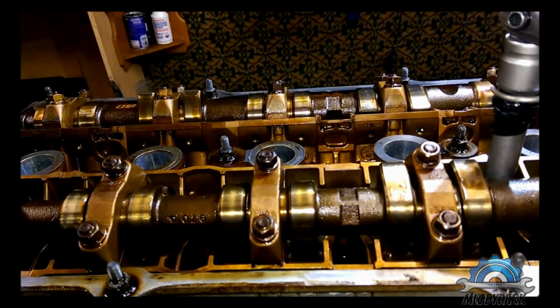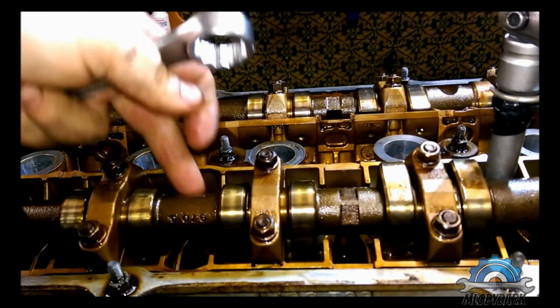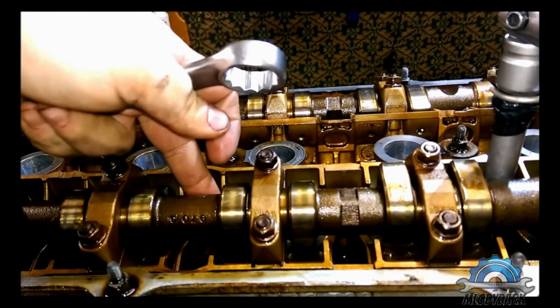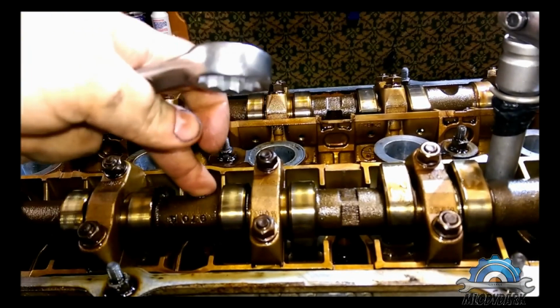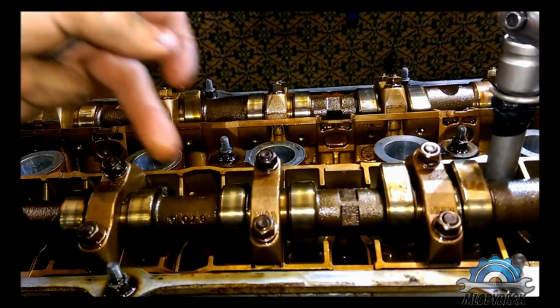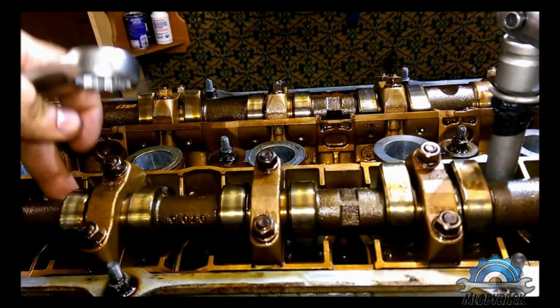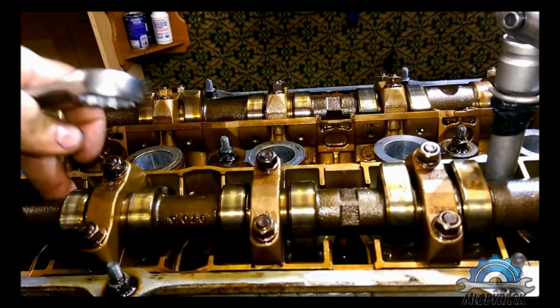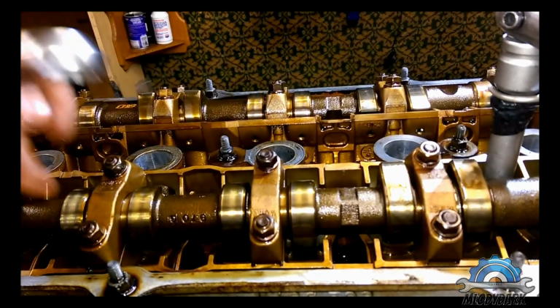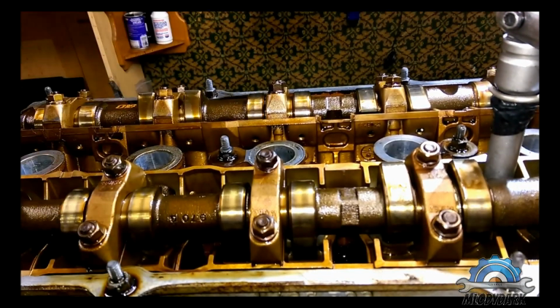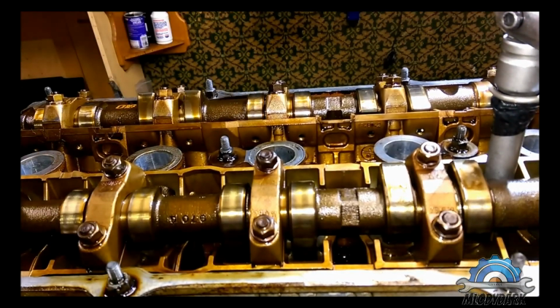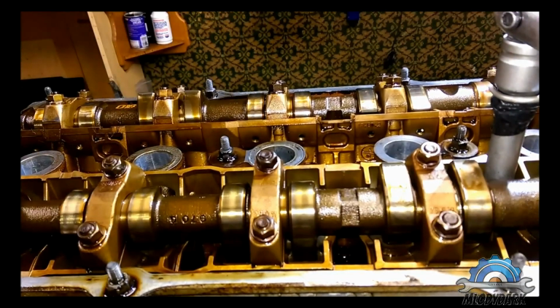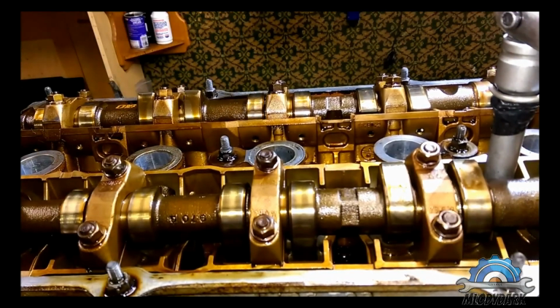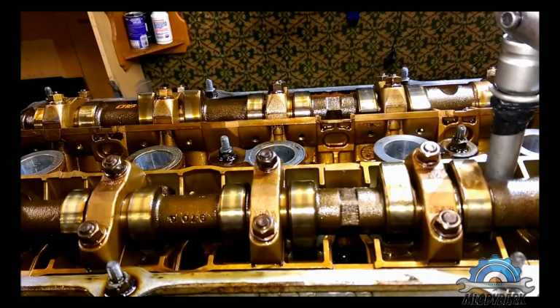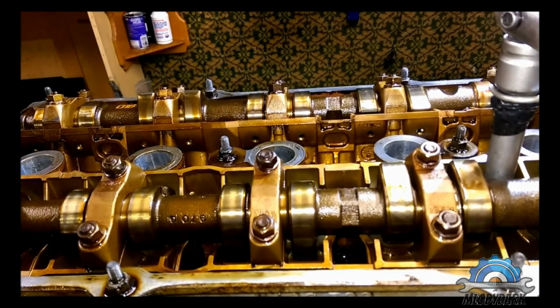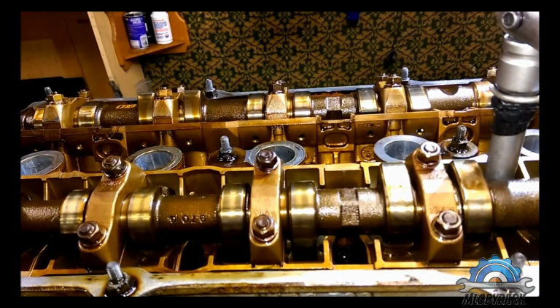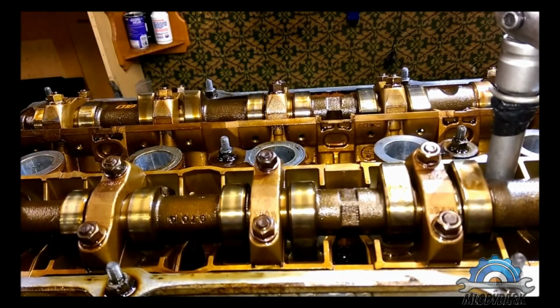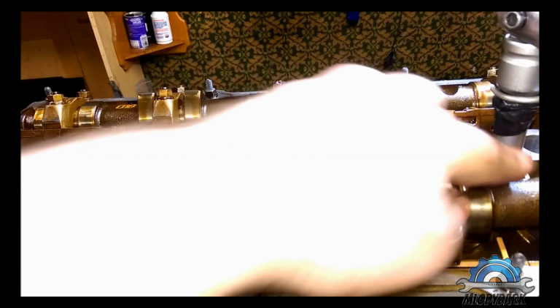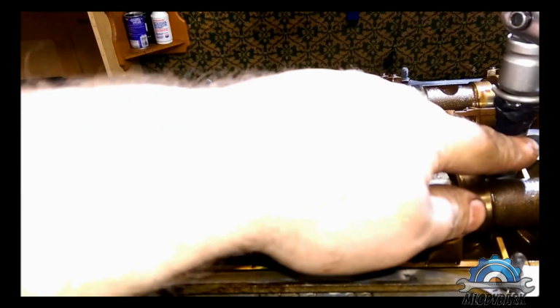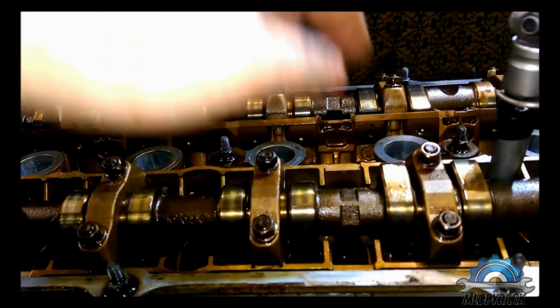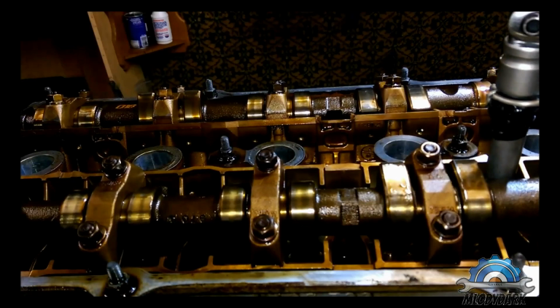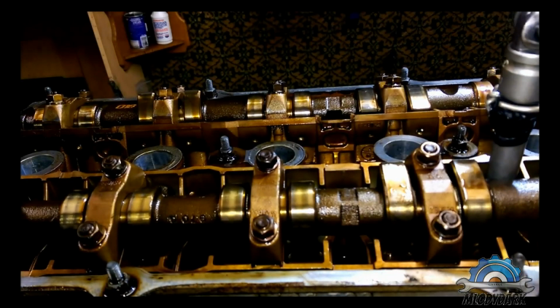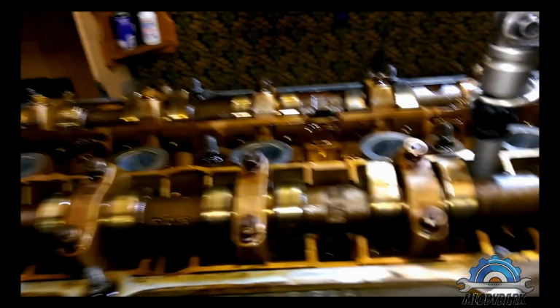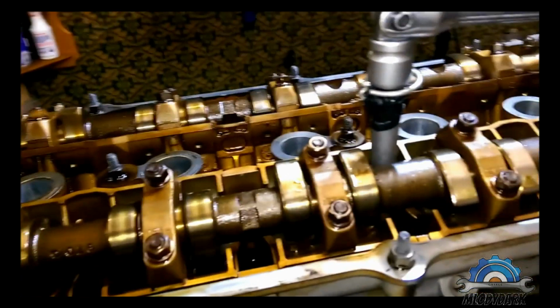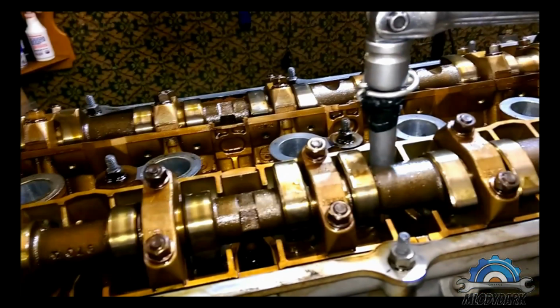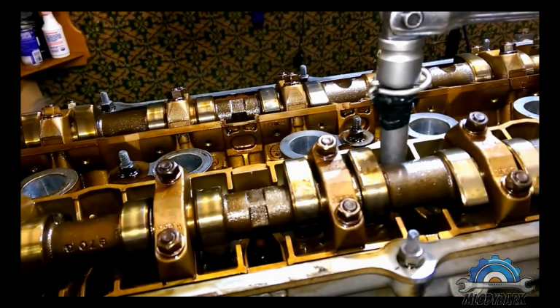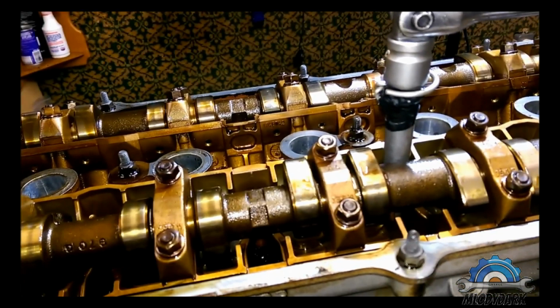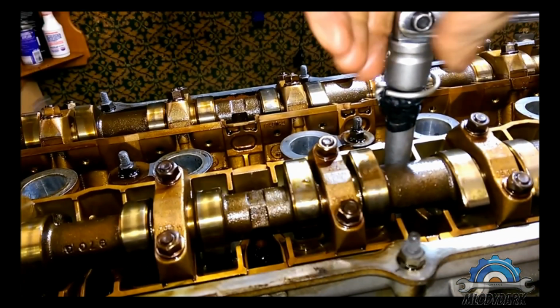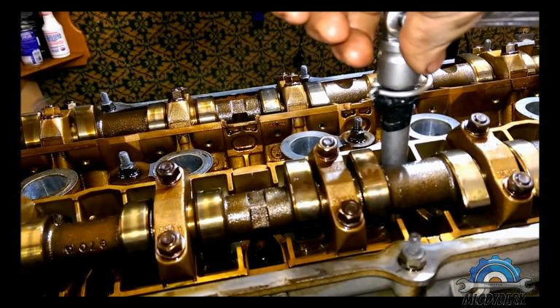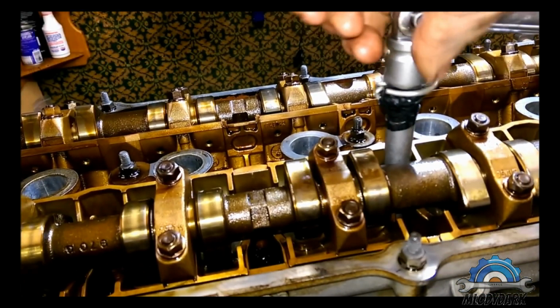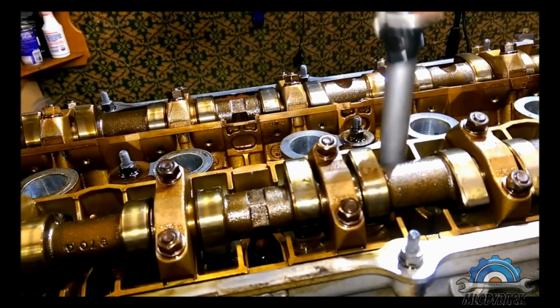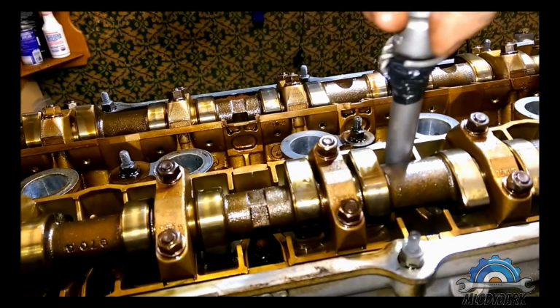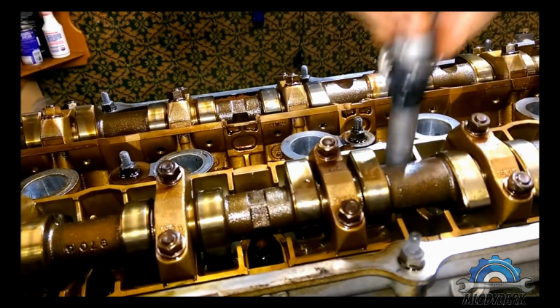The camshaft has a cut to fit that tool. This is actually a BMW tool, that's why they made it like that.